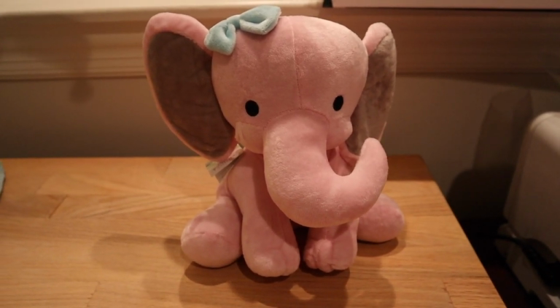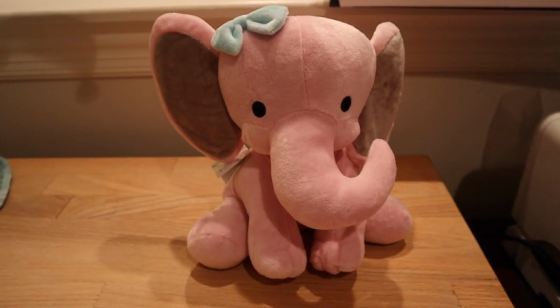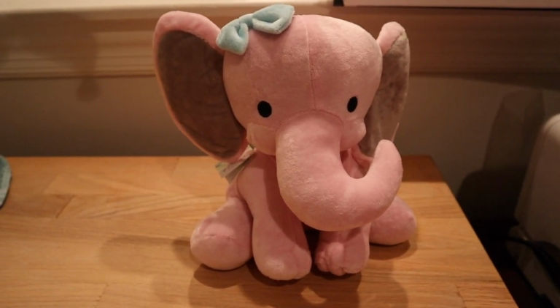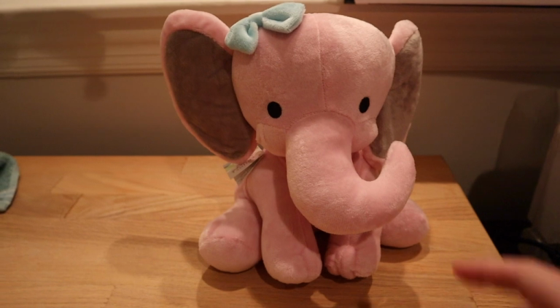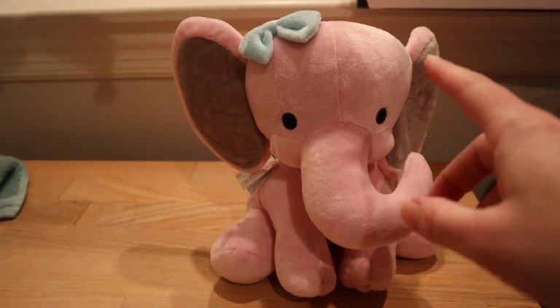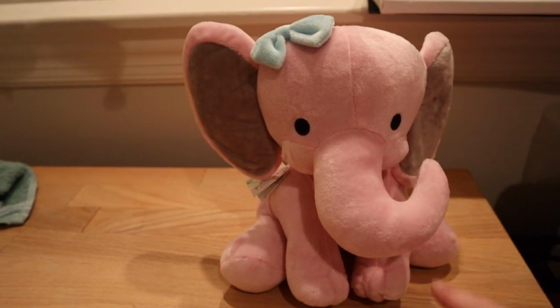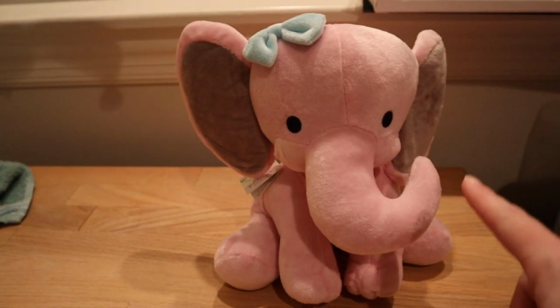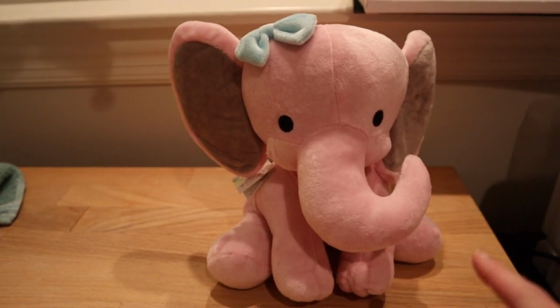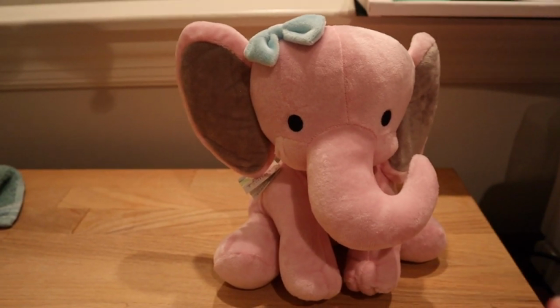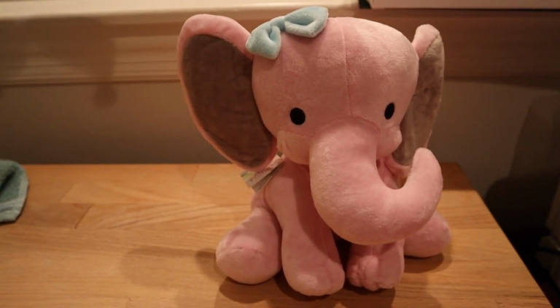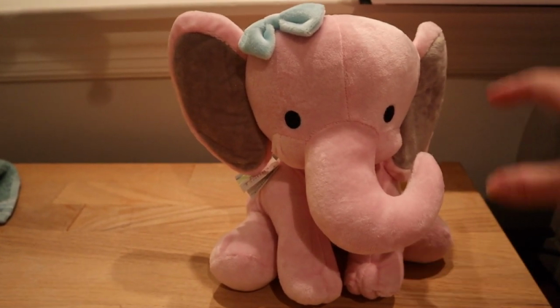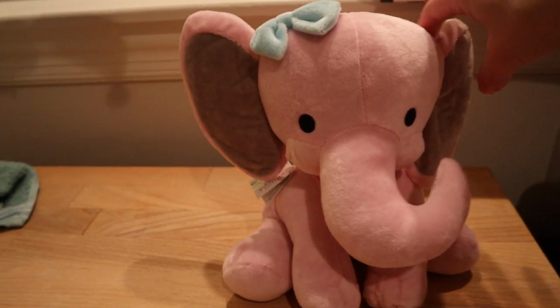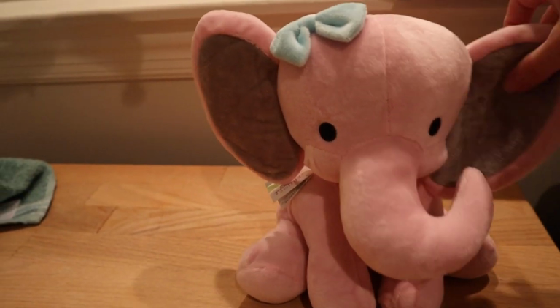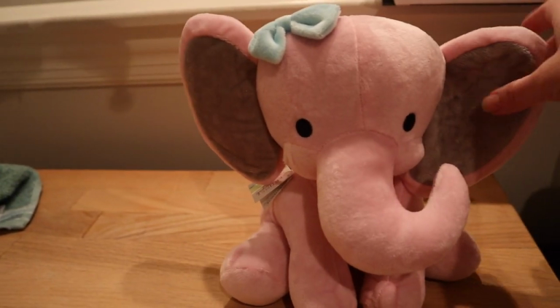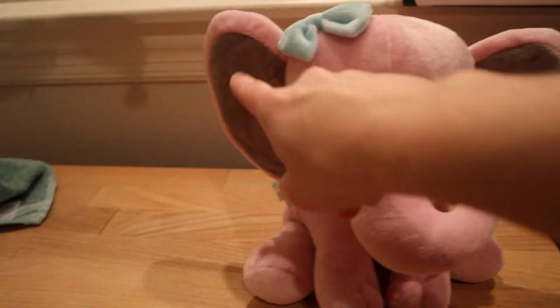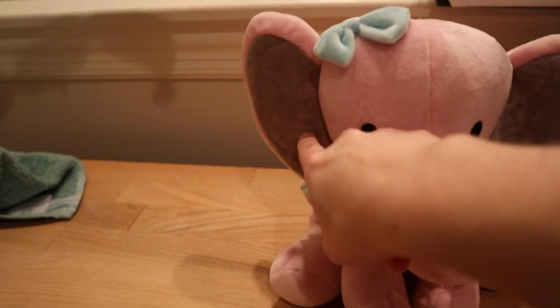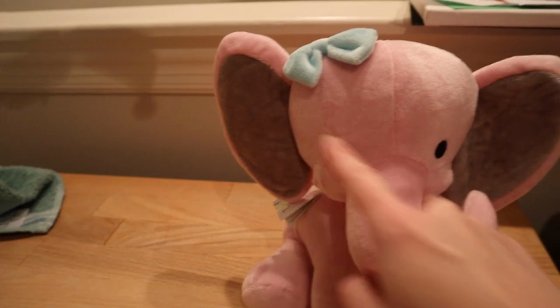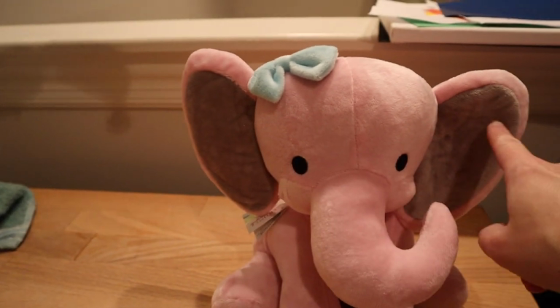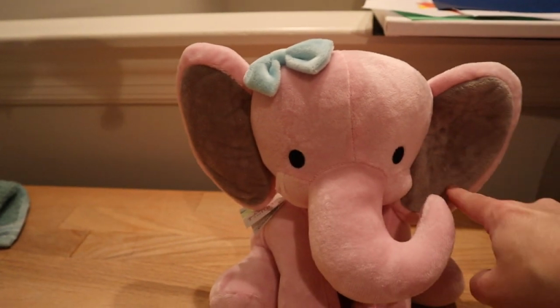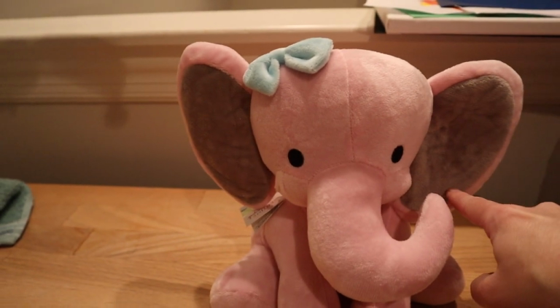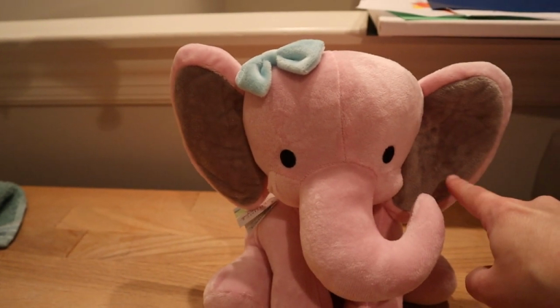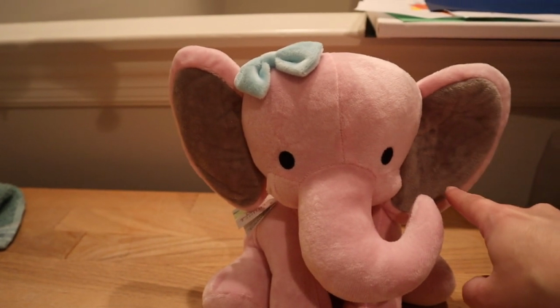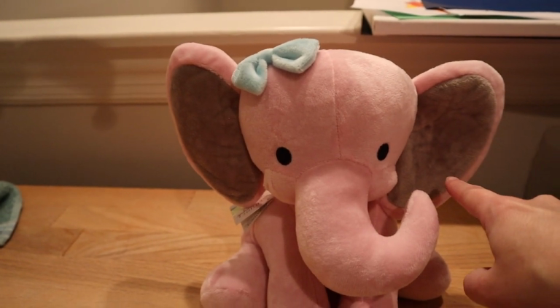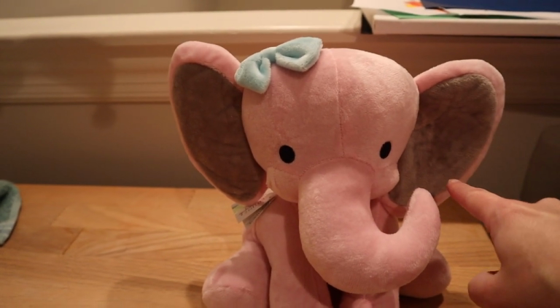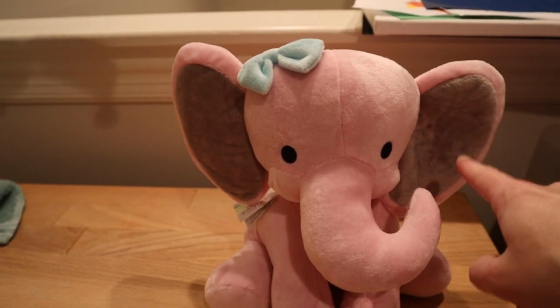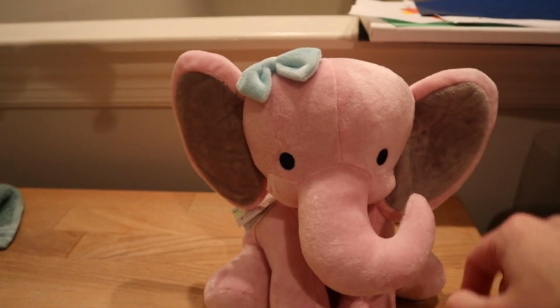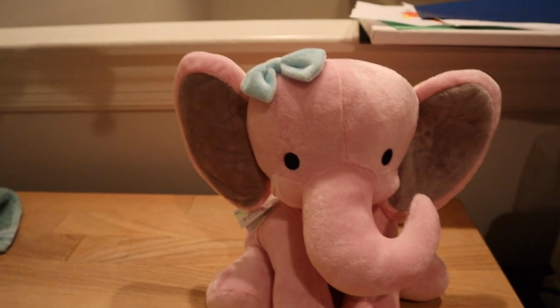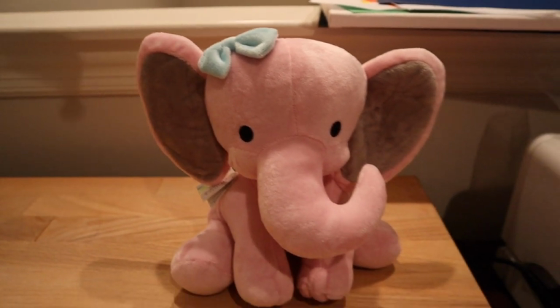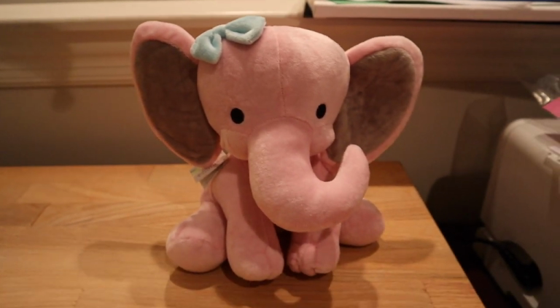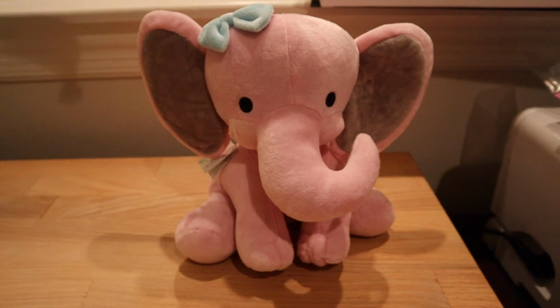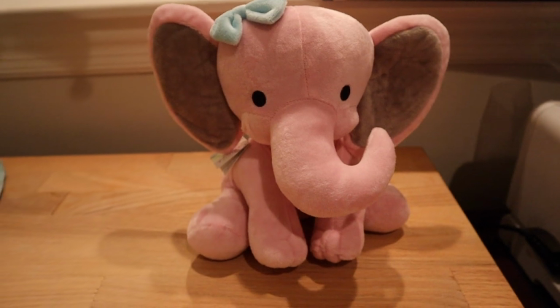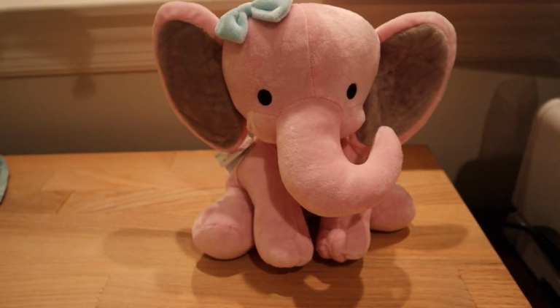This little stuffed animal is about nine inches tall so she's not very big. What I'm going to do is put the birth stats right here on the ears in heat transfer vinyl. So I'm going to go ahead and jump into Design Space to show you how I create that design.